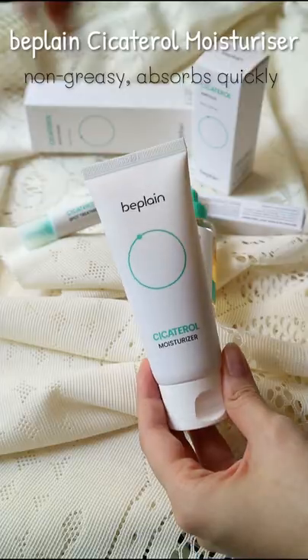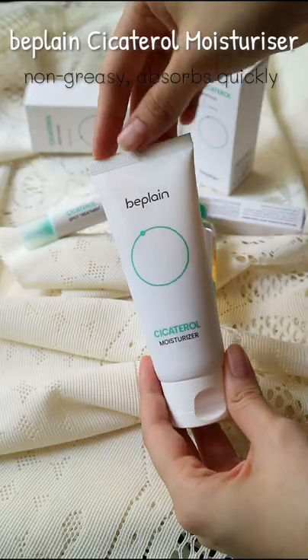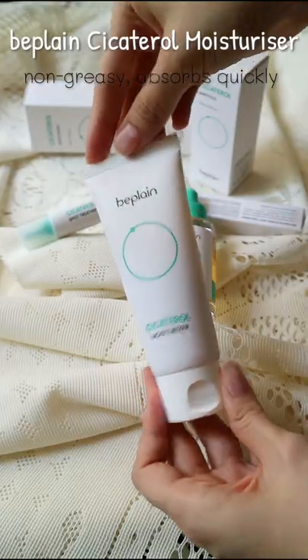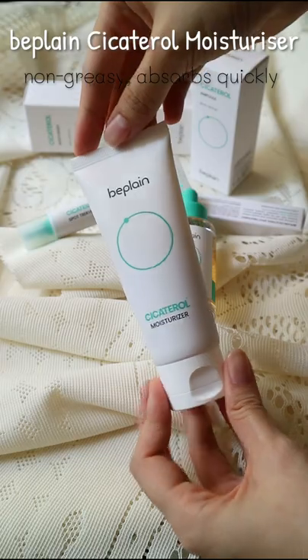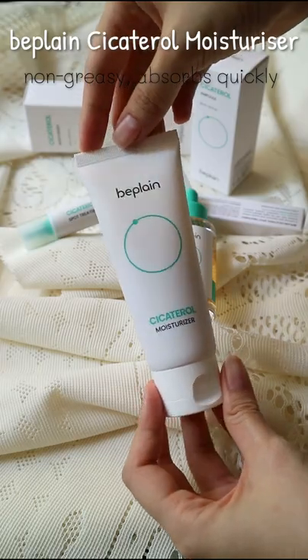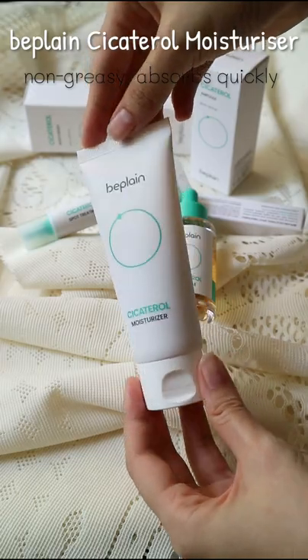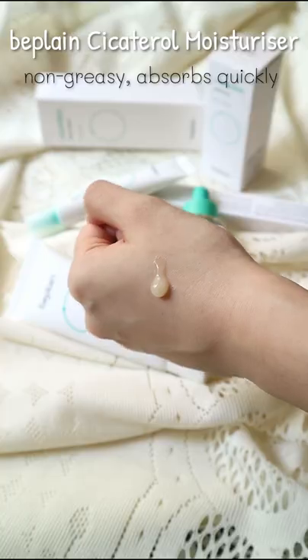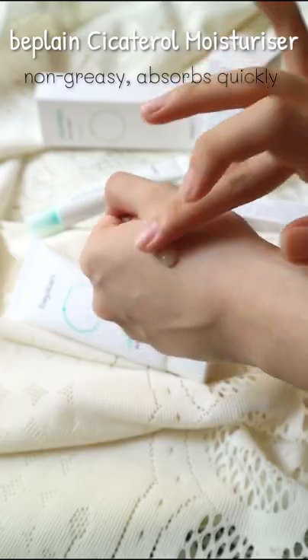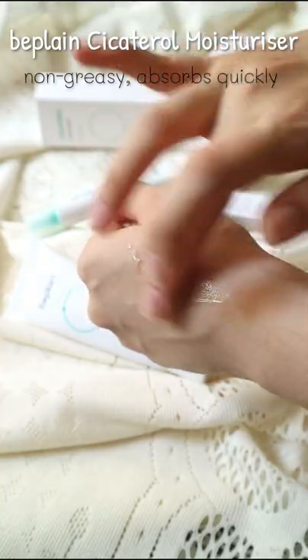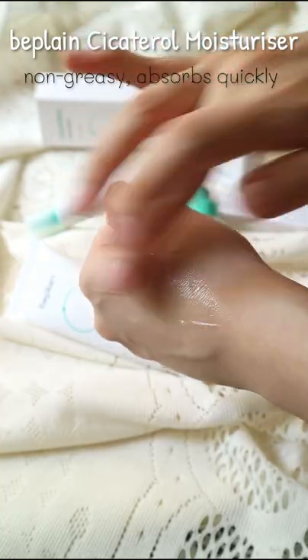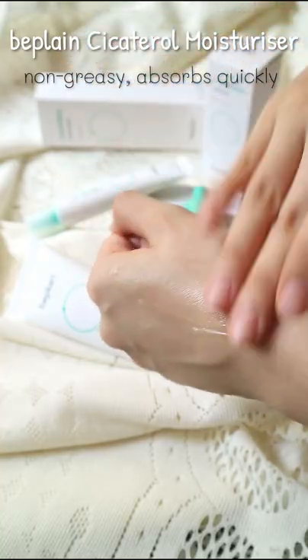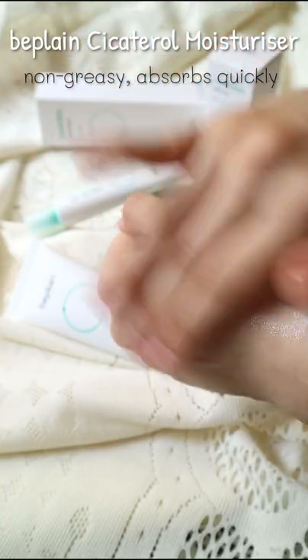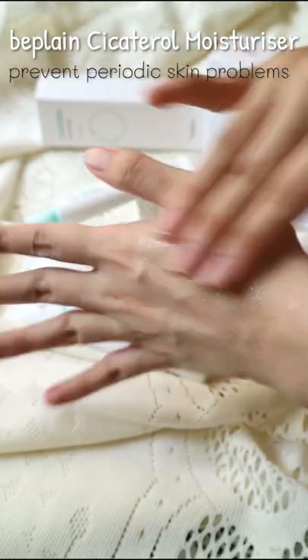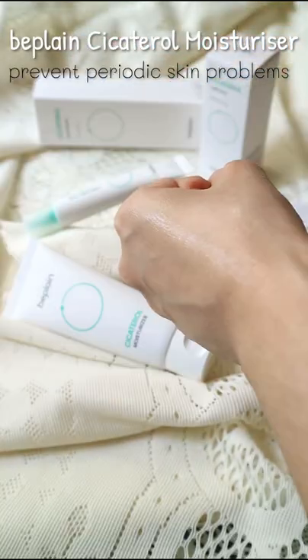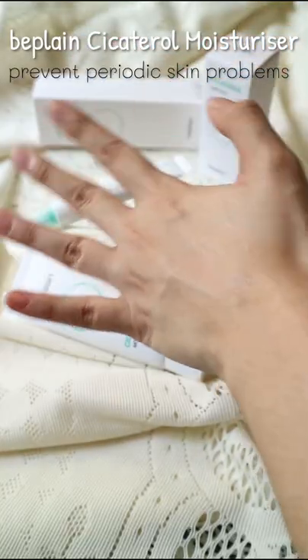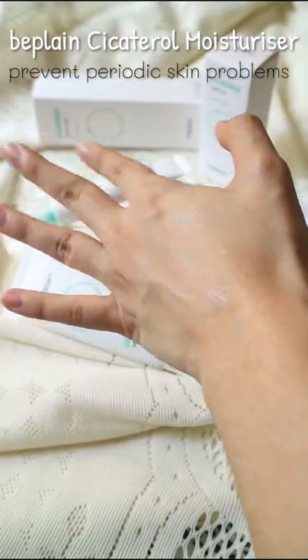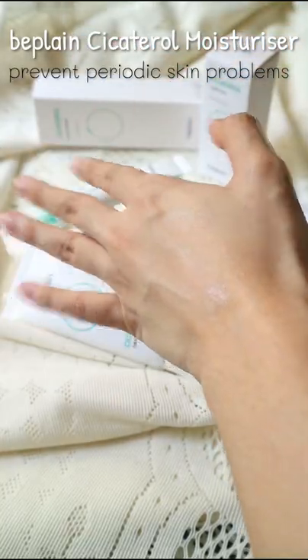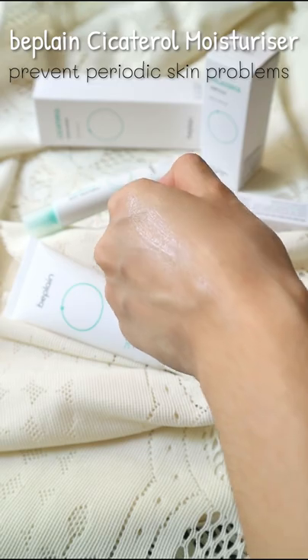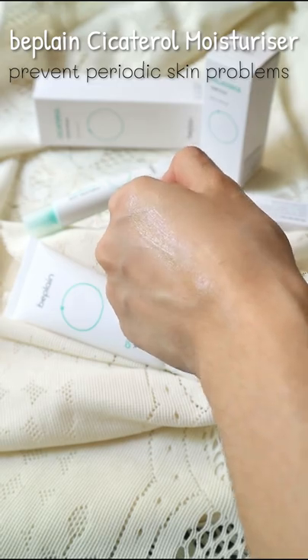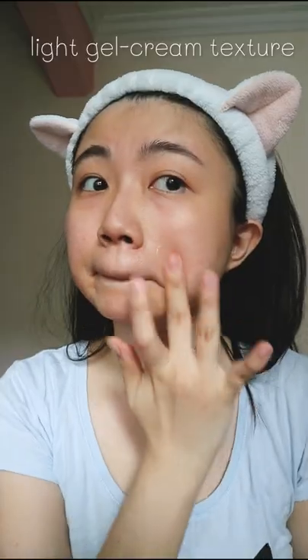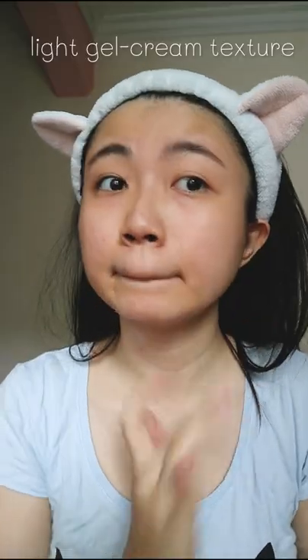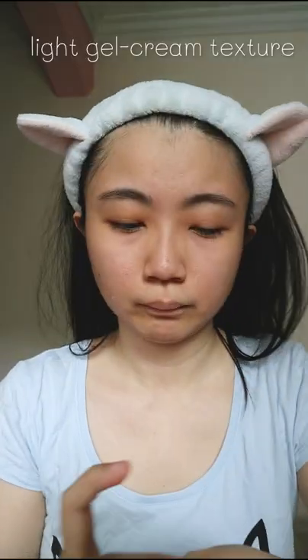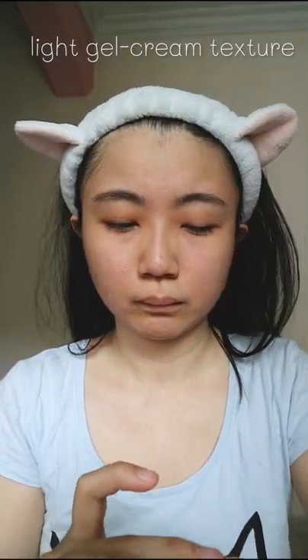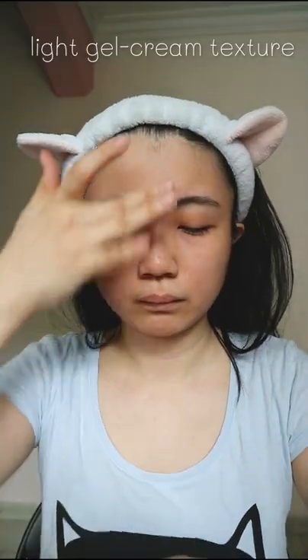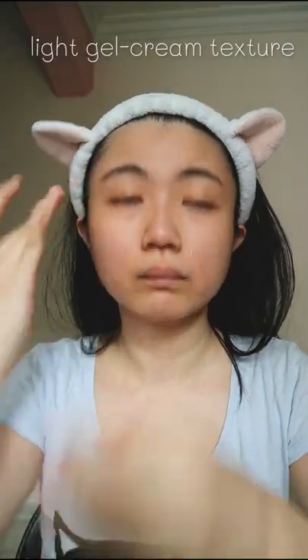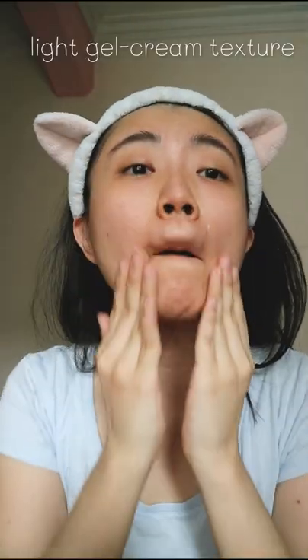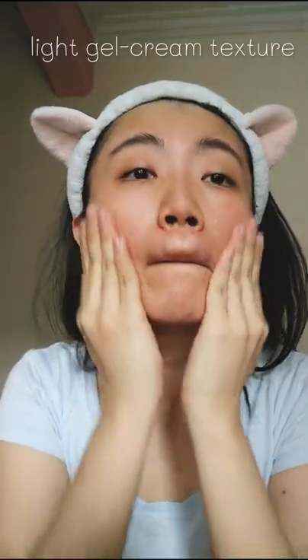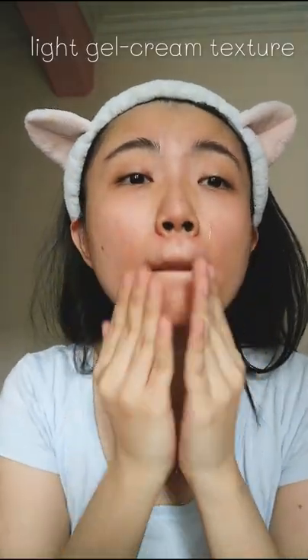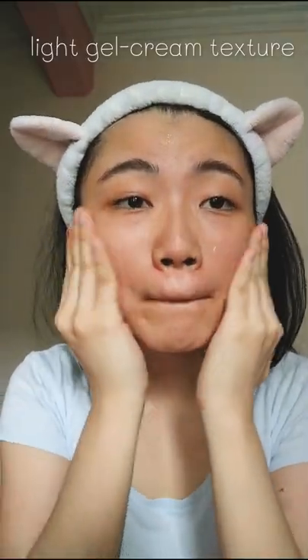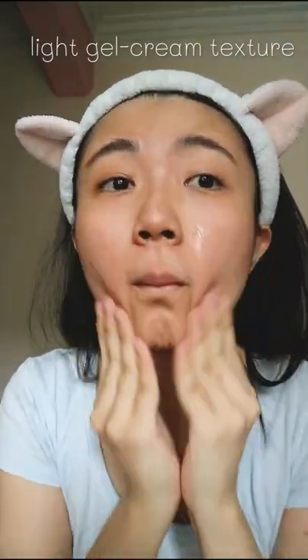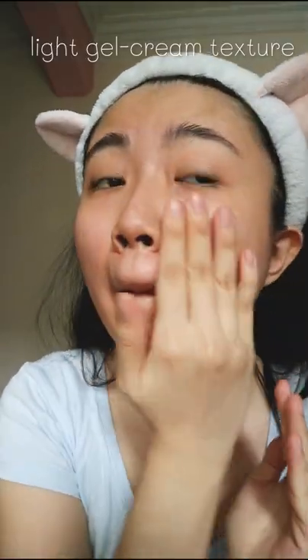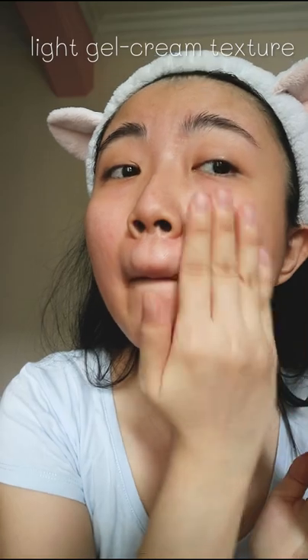Lastly, we seal it all in with a moisturizer. It's not sticky and it doesn't clog pores. Plus, it helps prevent skin problems. The light gel cream texture spreads onto the skin easily, so a little goes a long way.